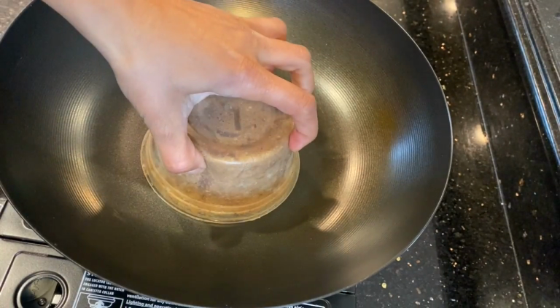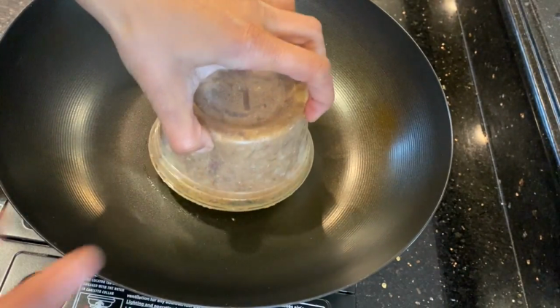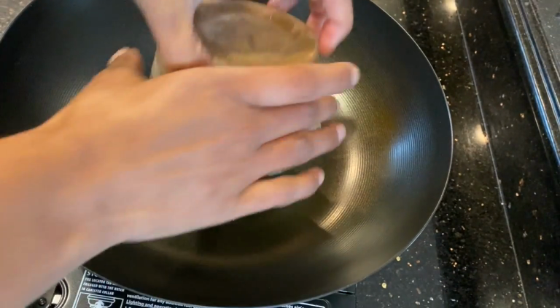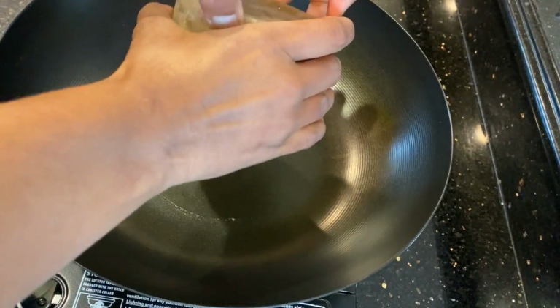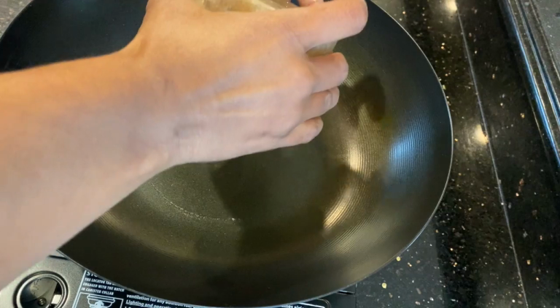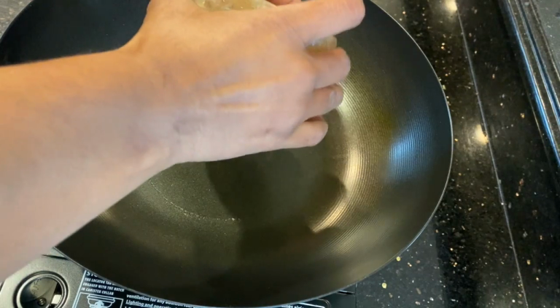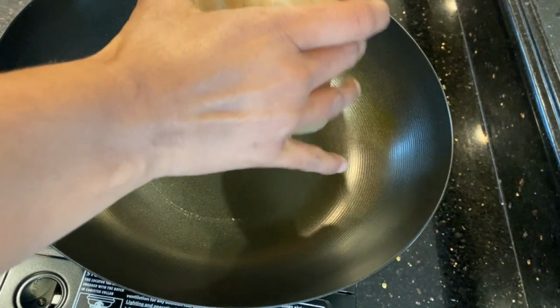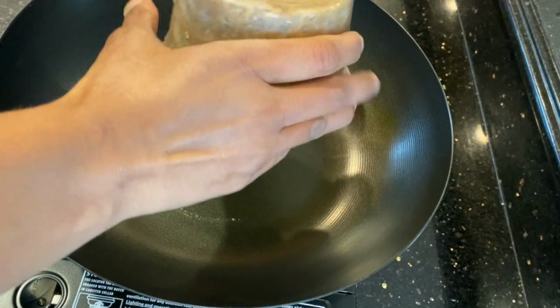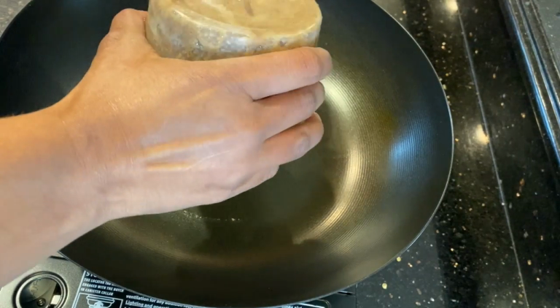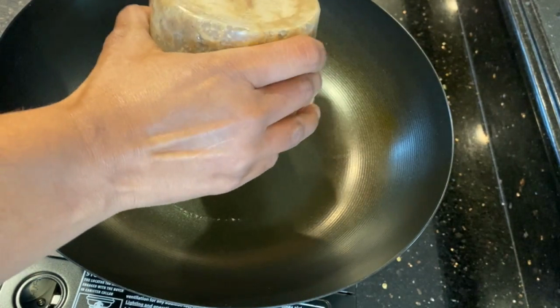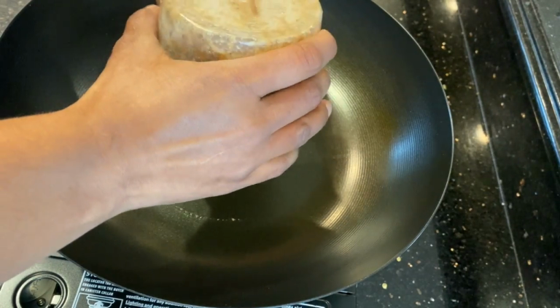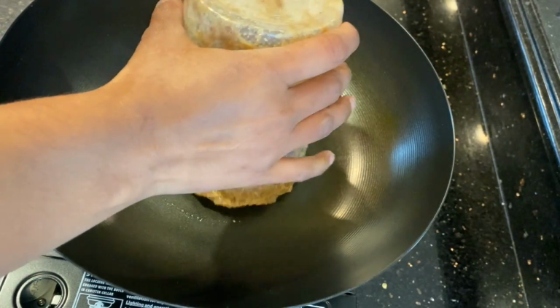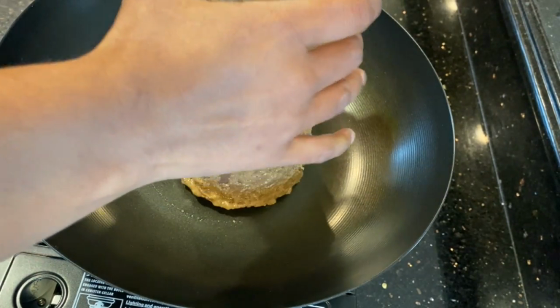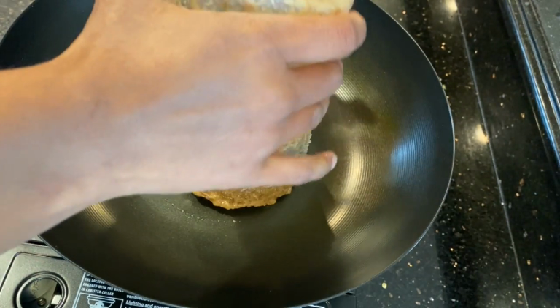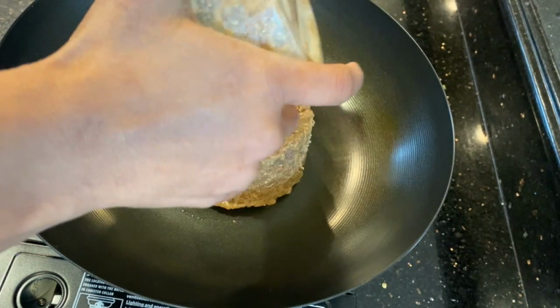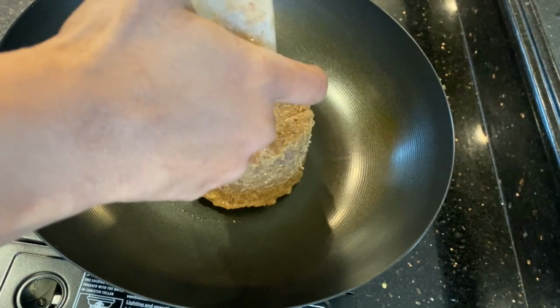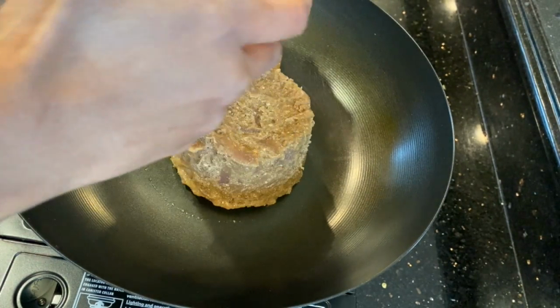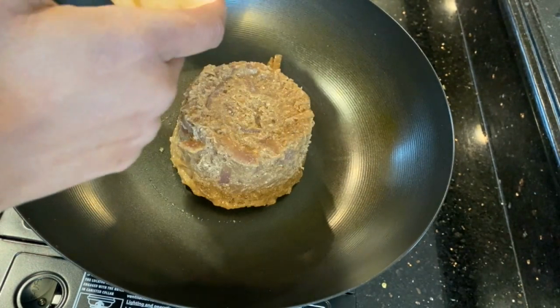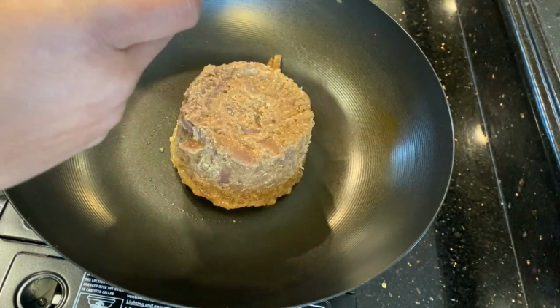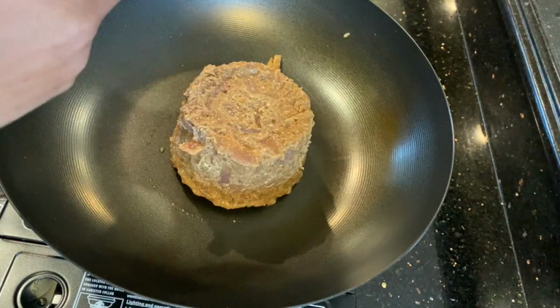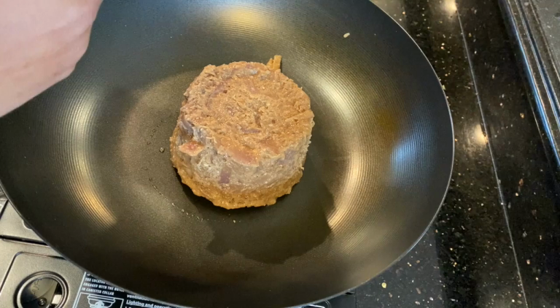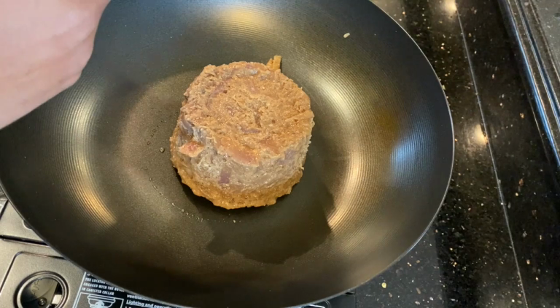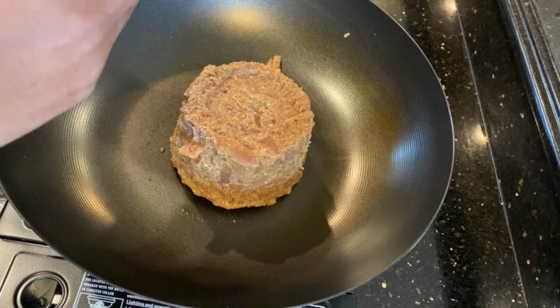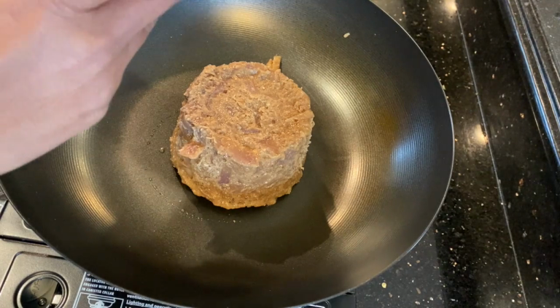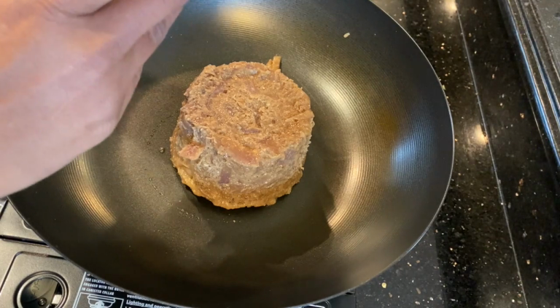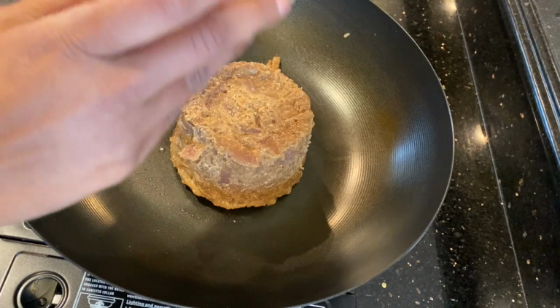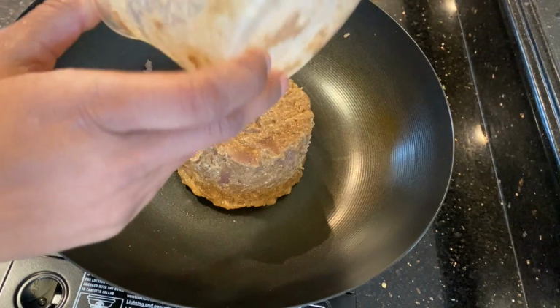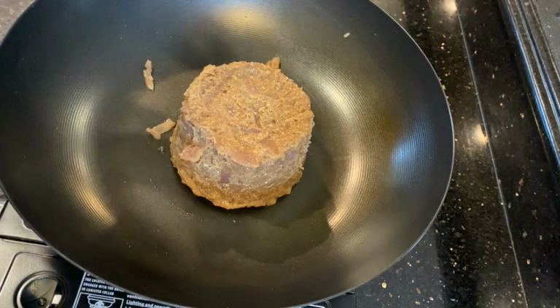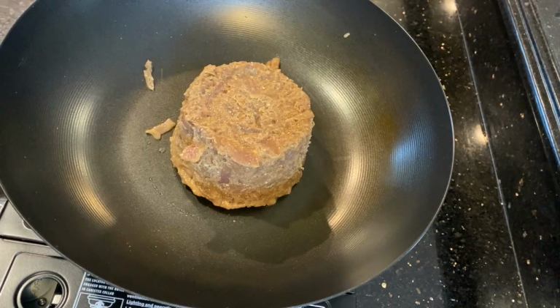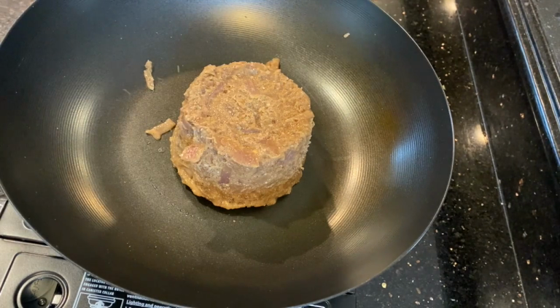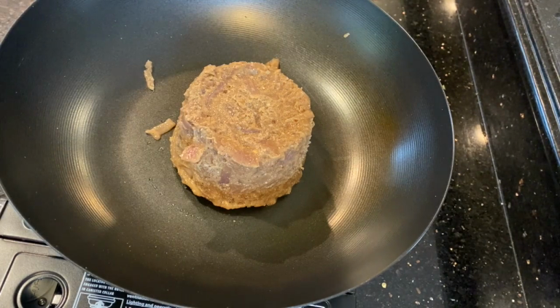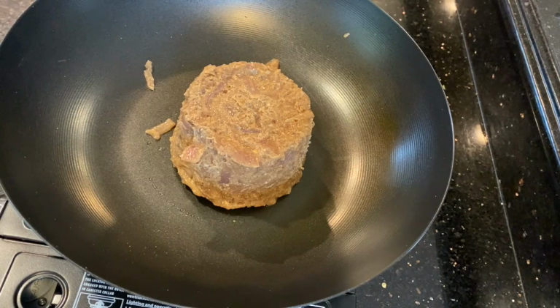We are going to add this into a hot pan. I've taken it directly from the freezer, left it out for 10 minutes, and I'm going to defrost it in the pan.